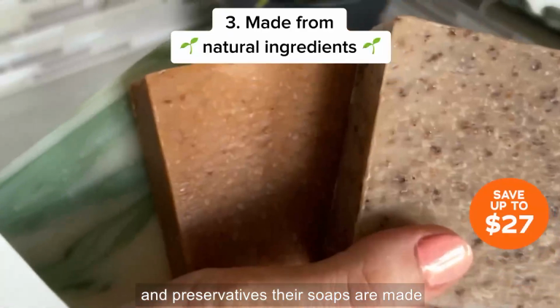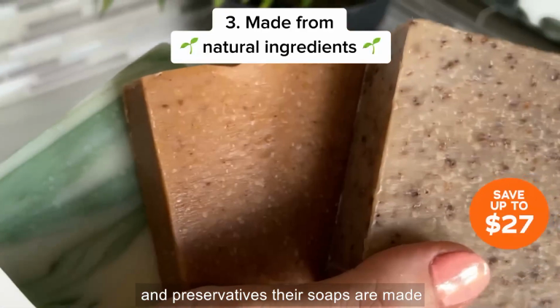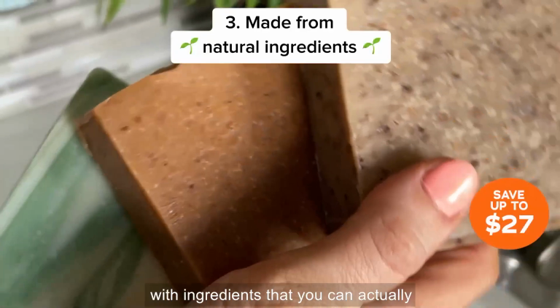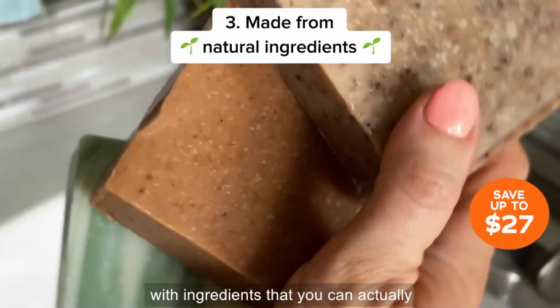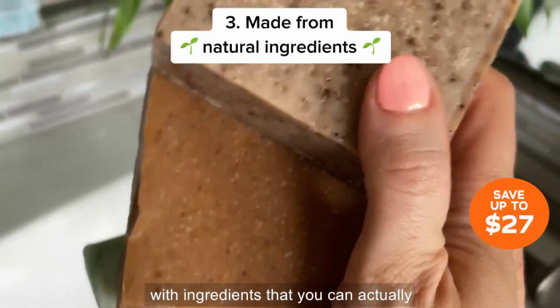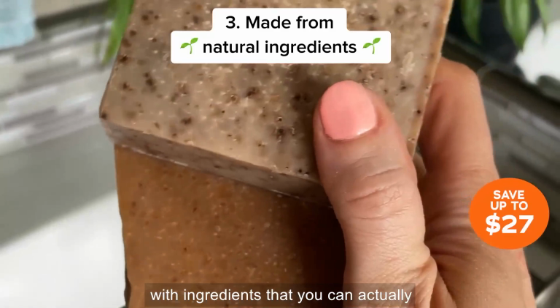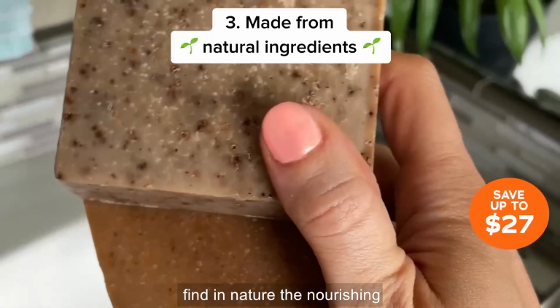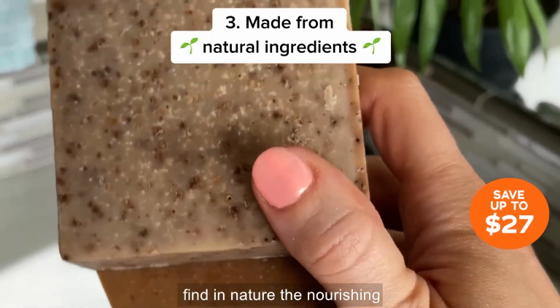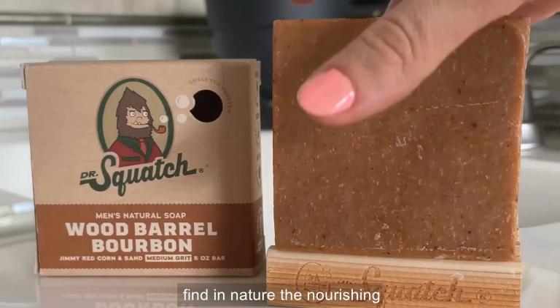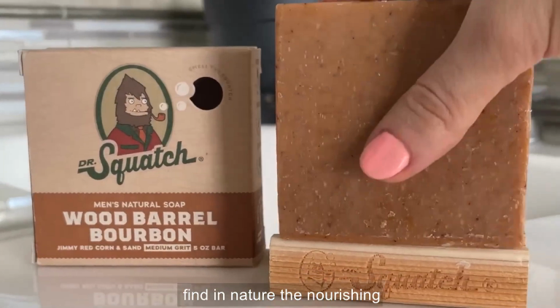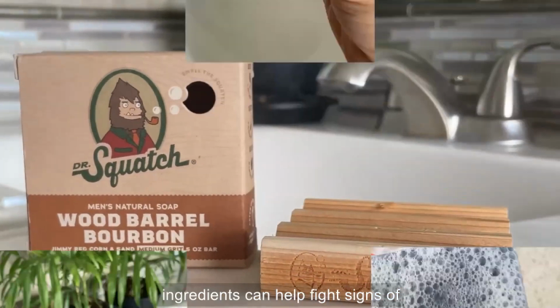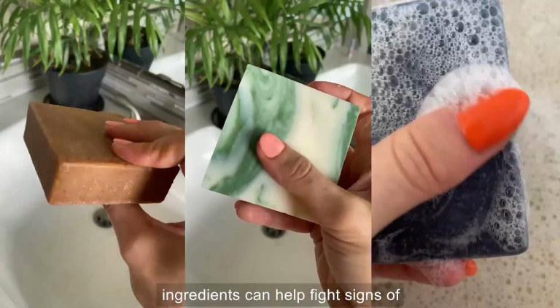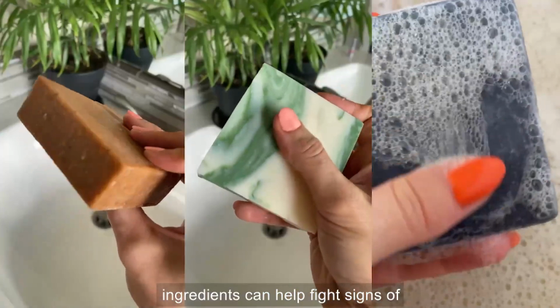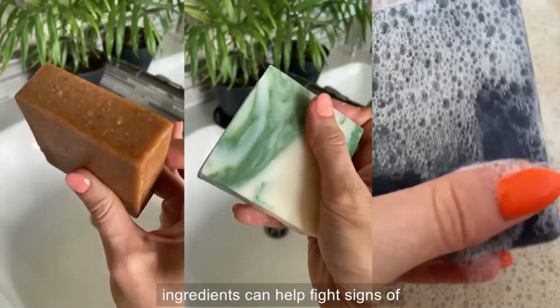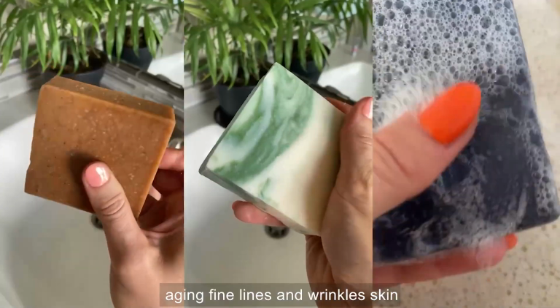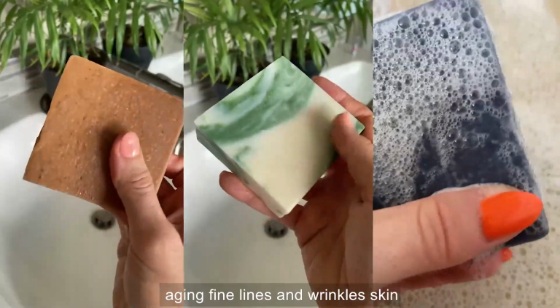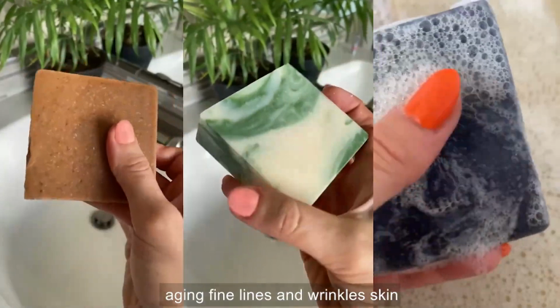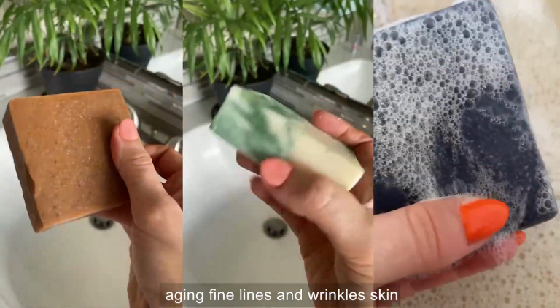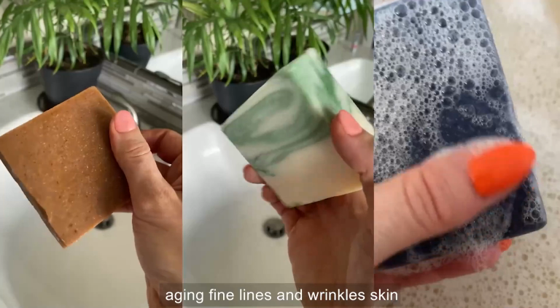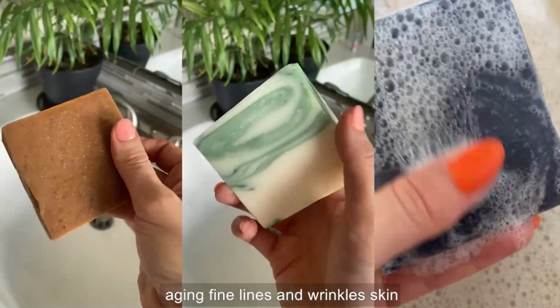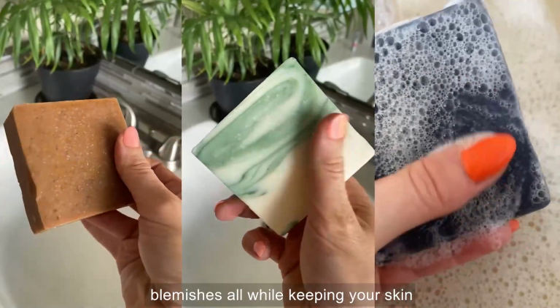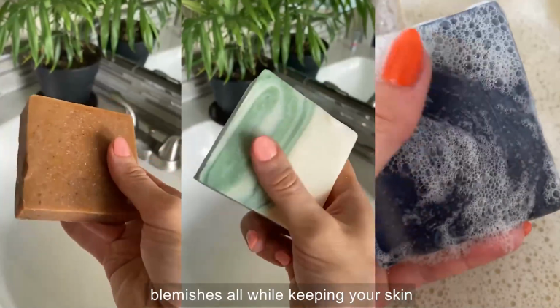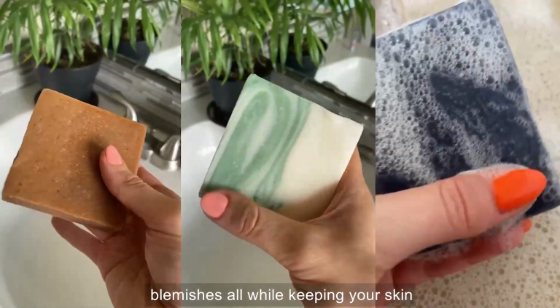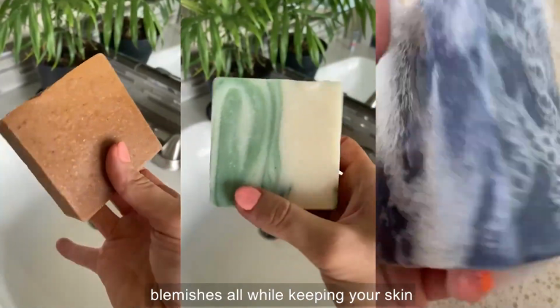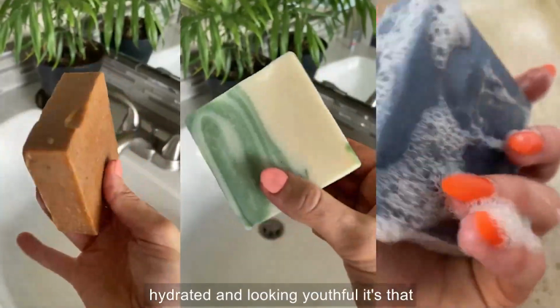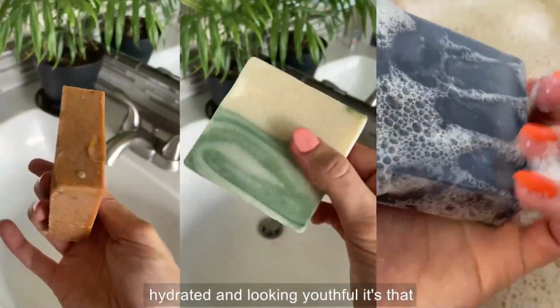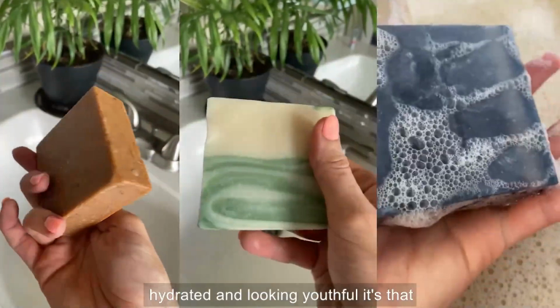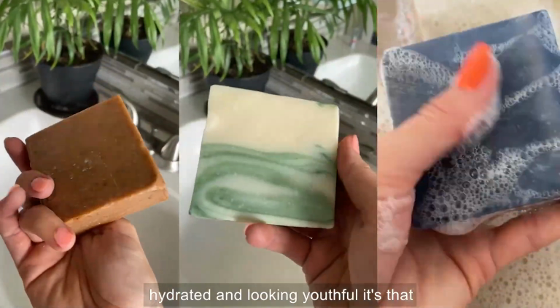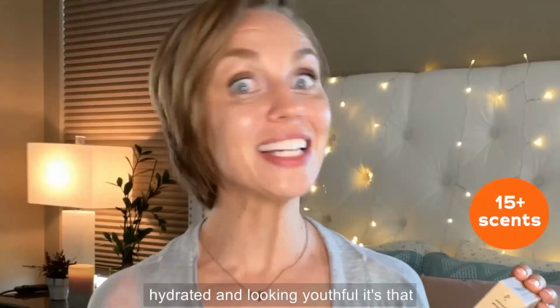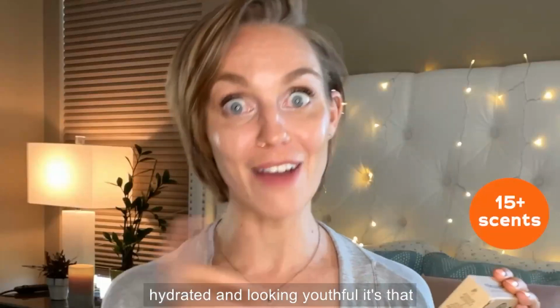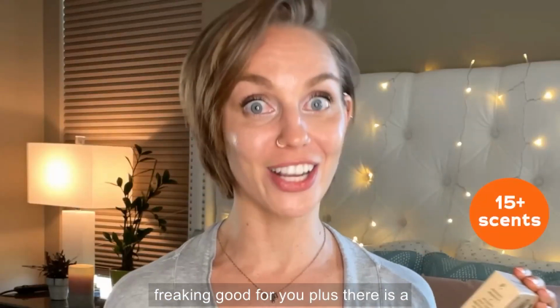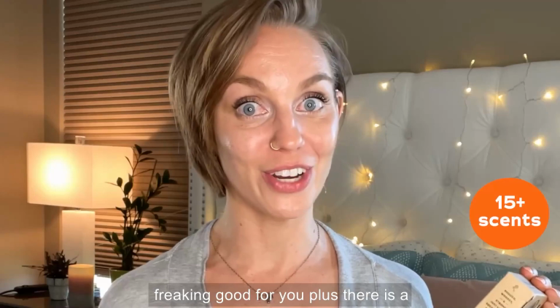Their soaps are made with ingredients that you can actually find in nature. The nourishing ingredients can help fight signs of aging, fine lines and wrinkles, skin blemishes, all while keeping your skin hydrated and looking youthful. It's that freaking good for you.